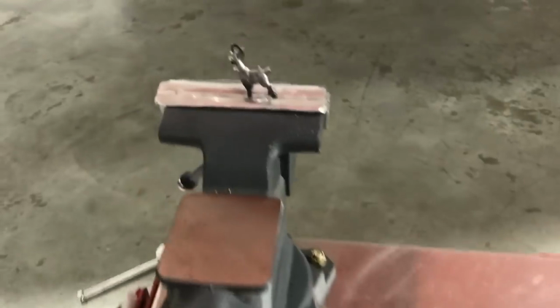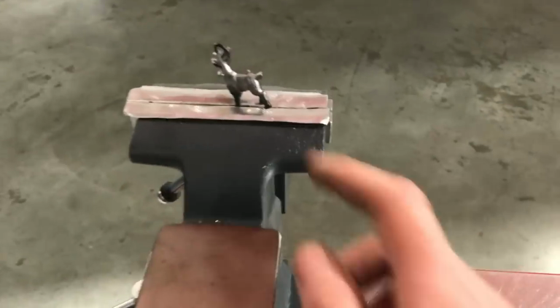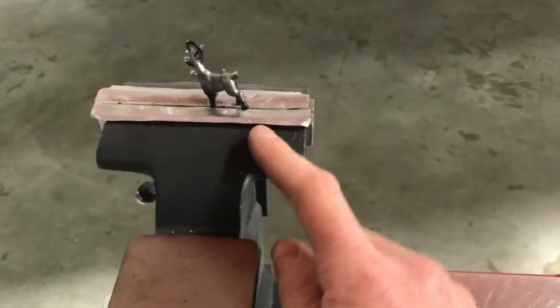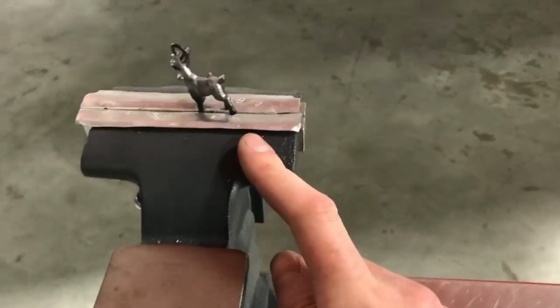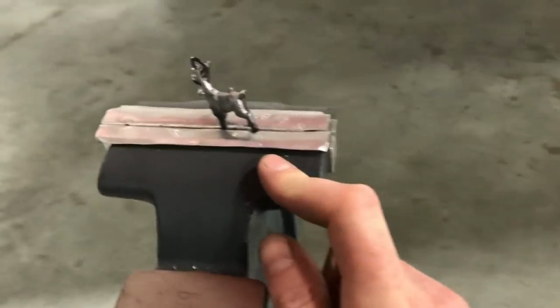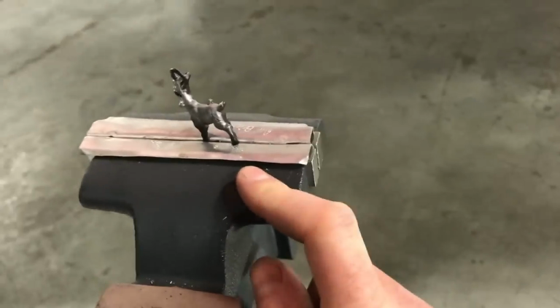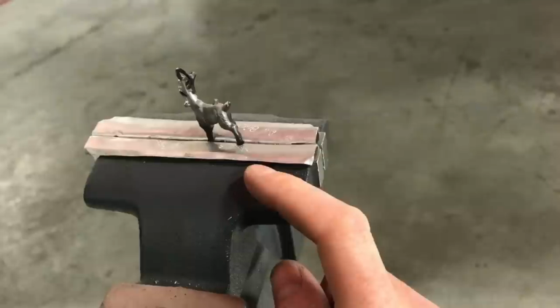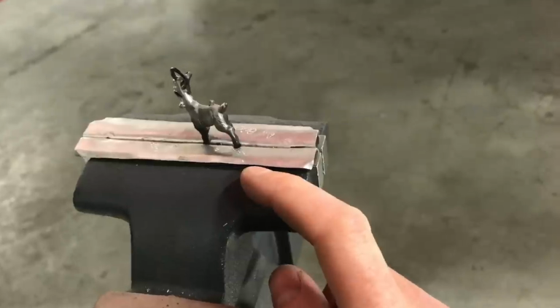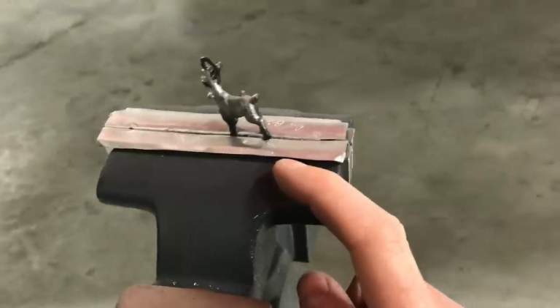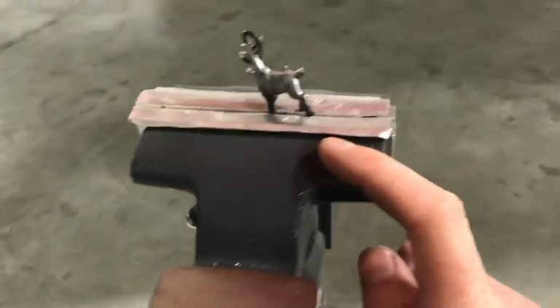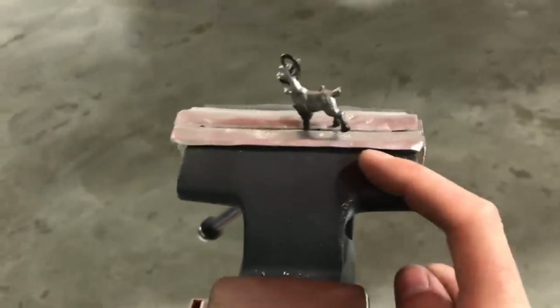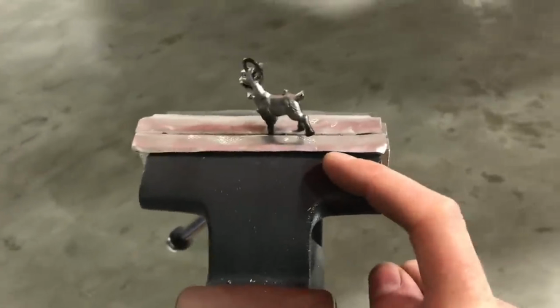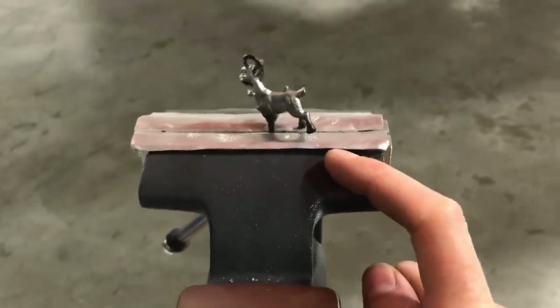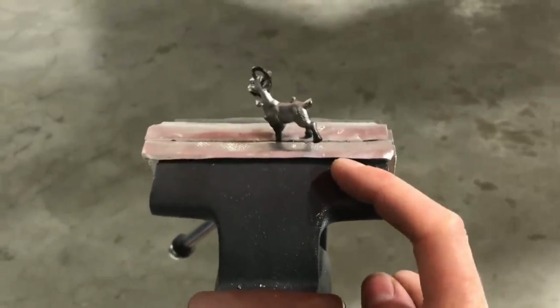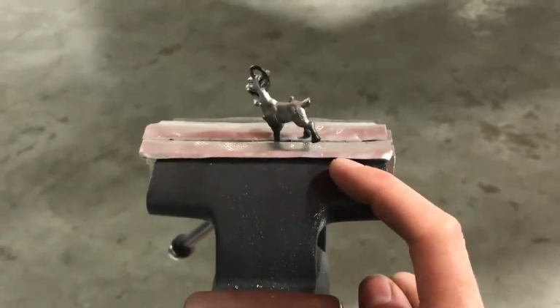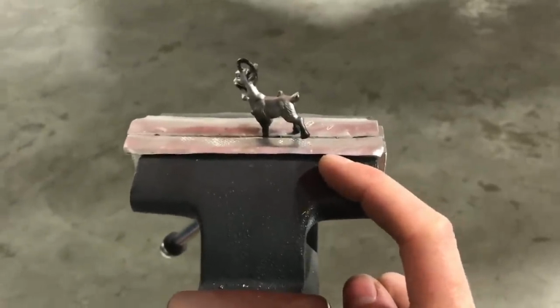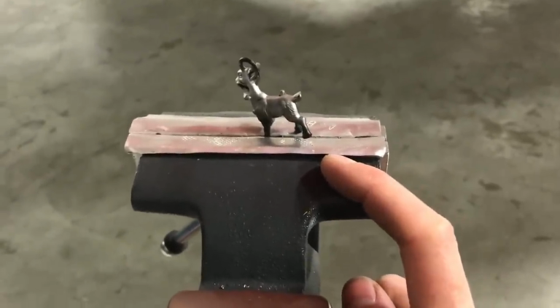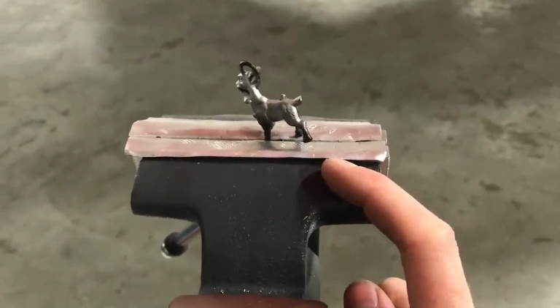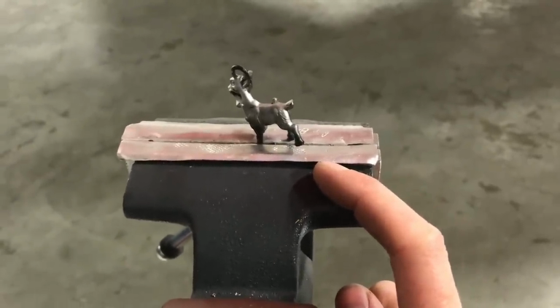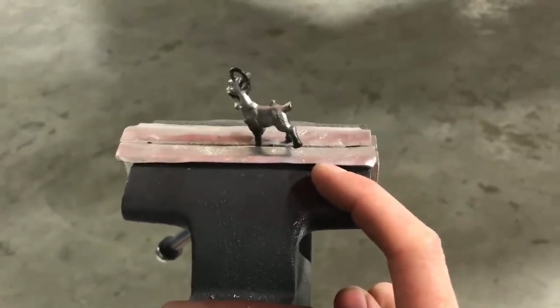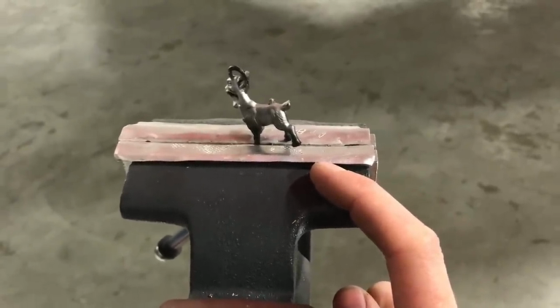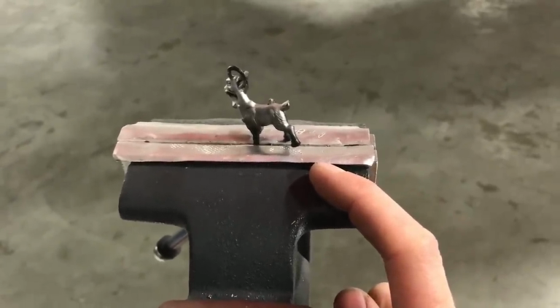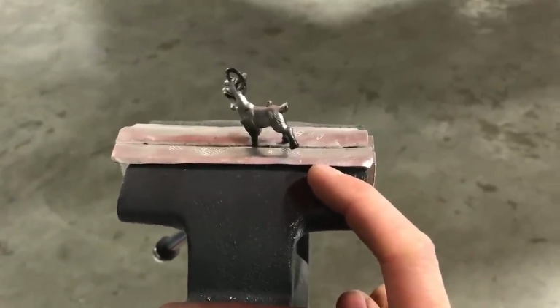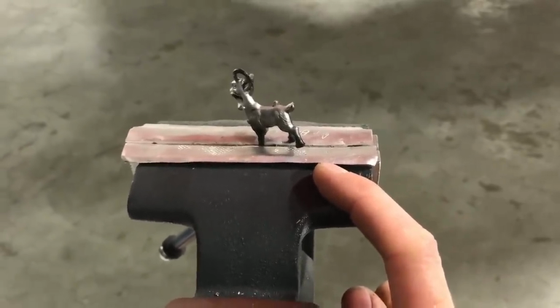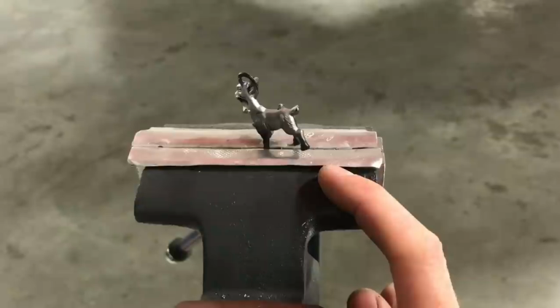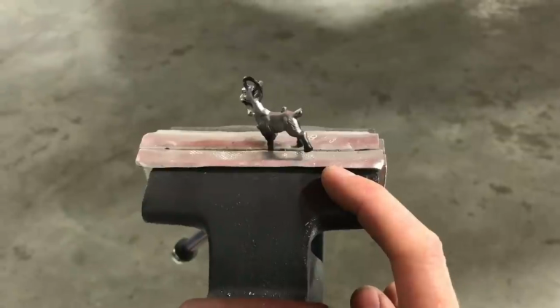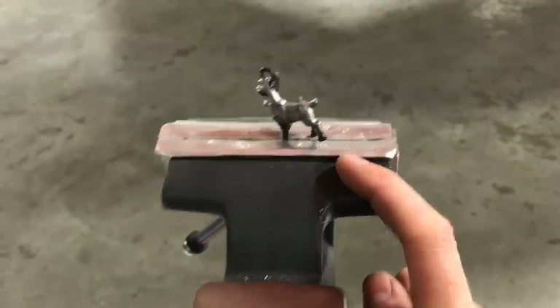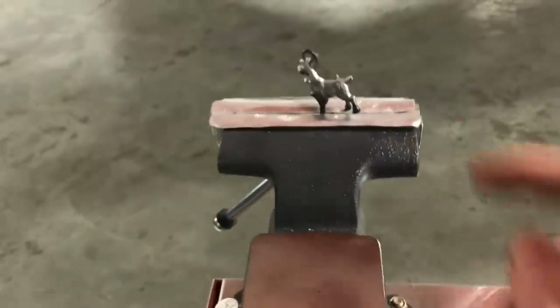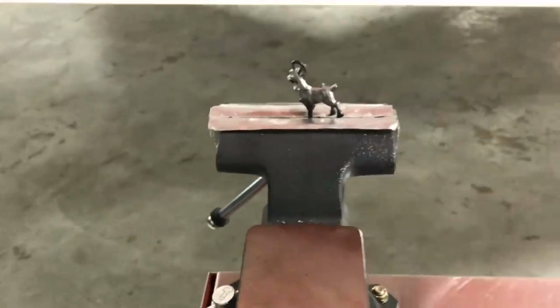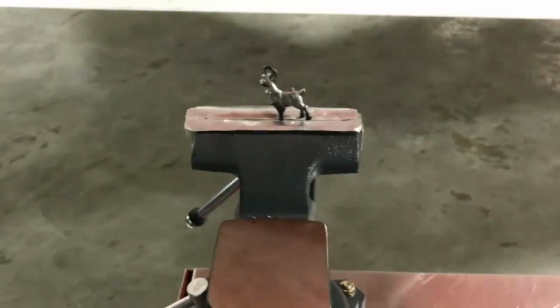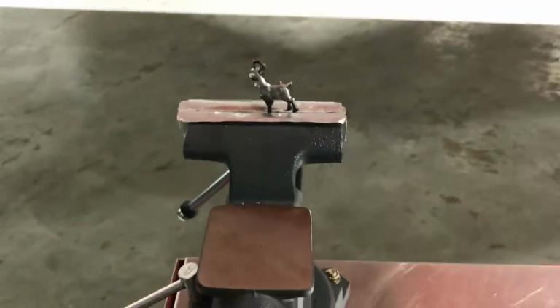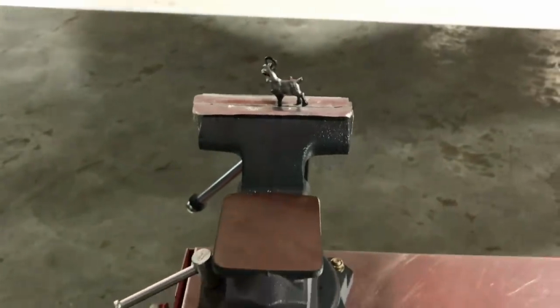We each got one of these goats, so management doesn't get my goat — I just clamp it in the vise so I don't get too rattled. As long as my goat's there, I'm decent.